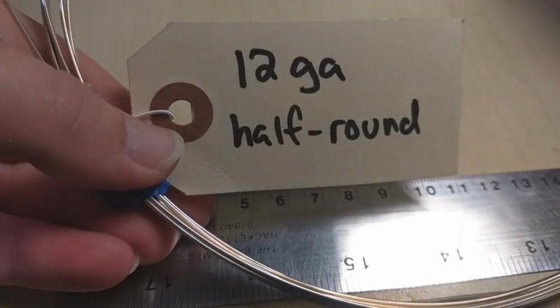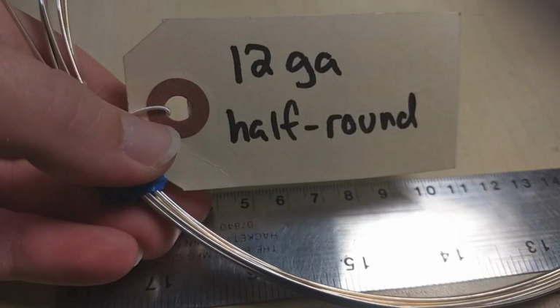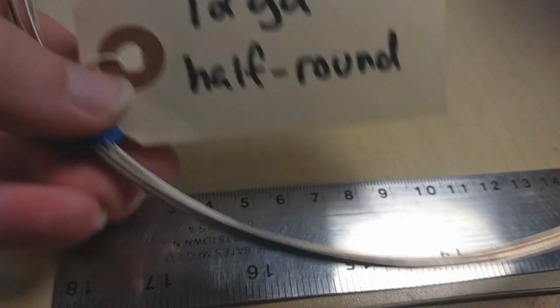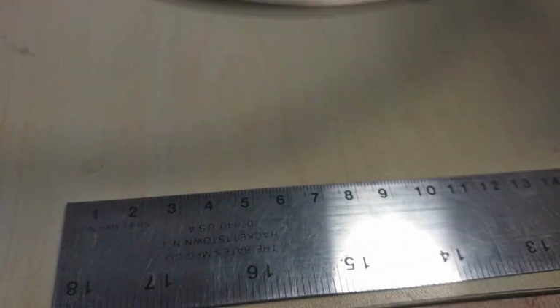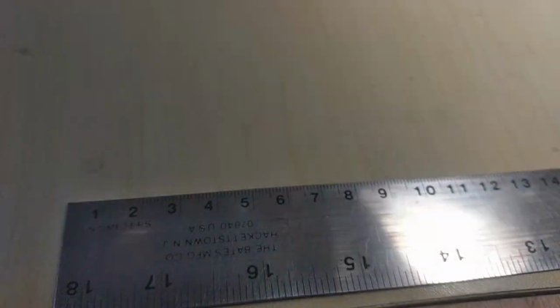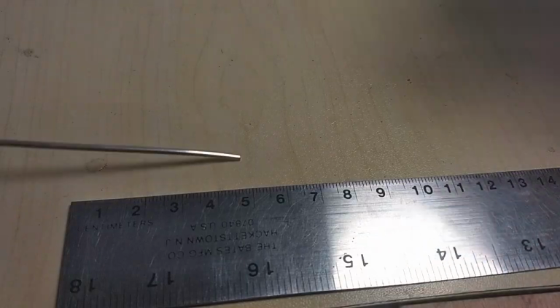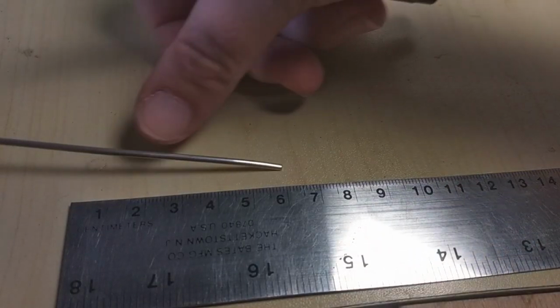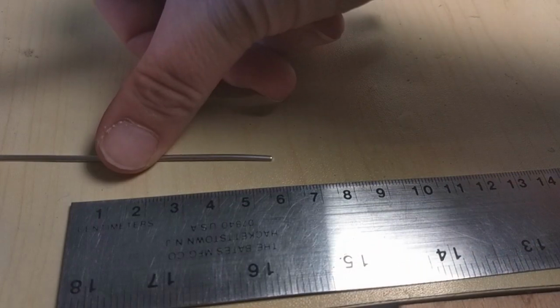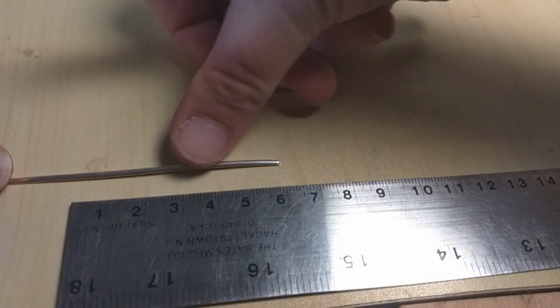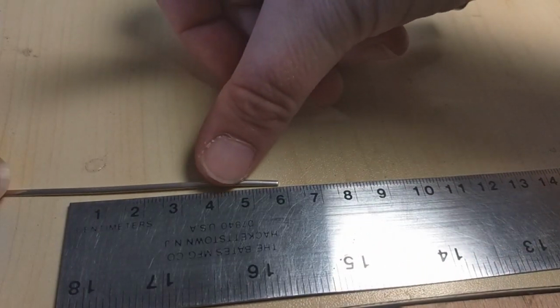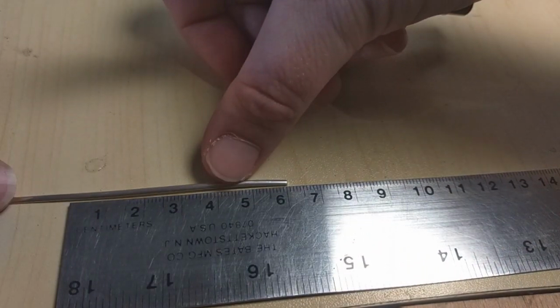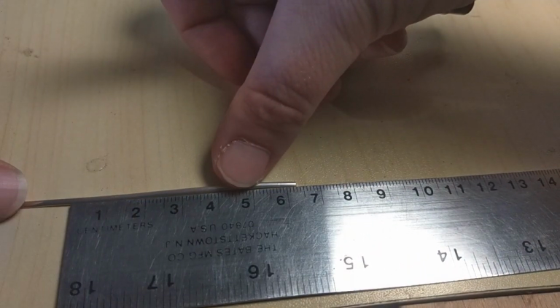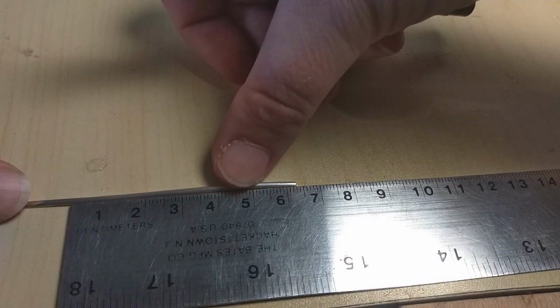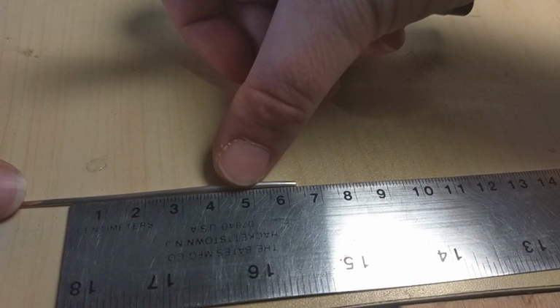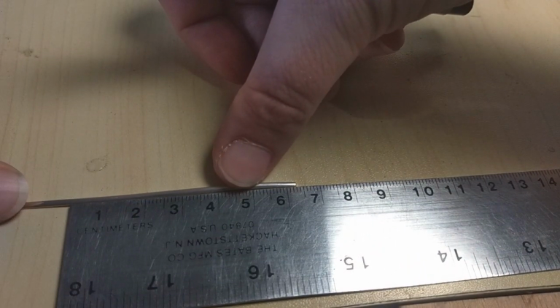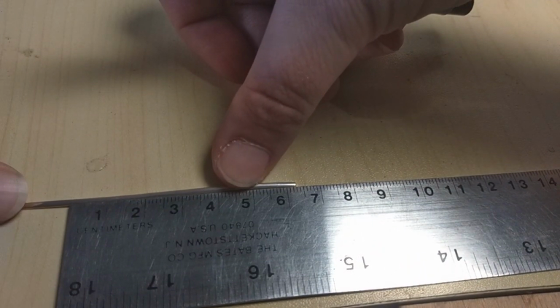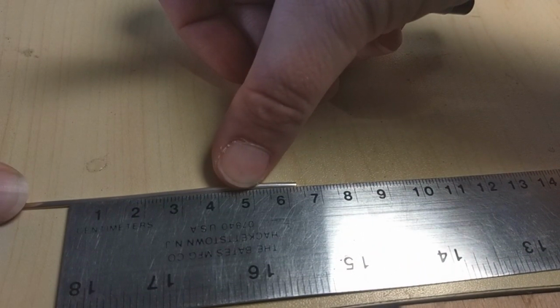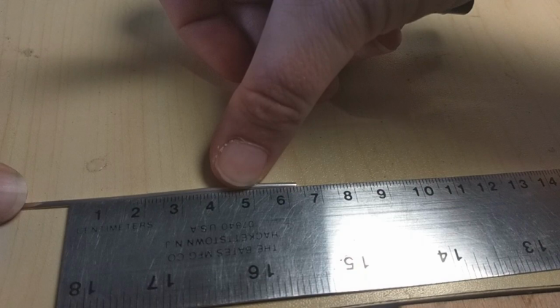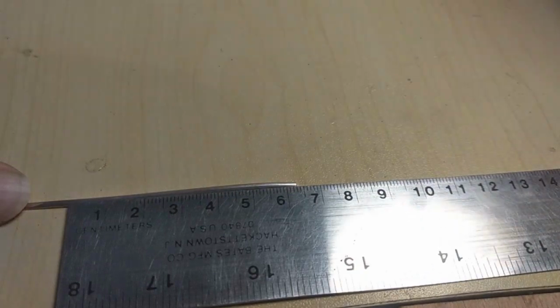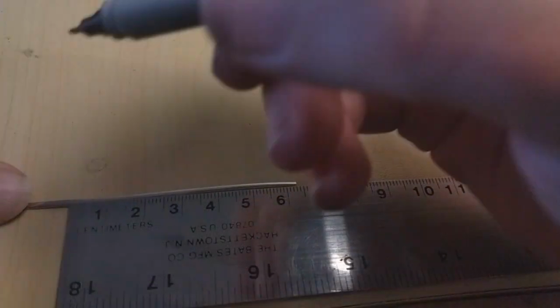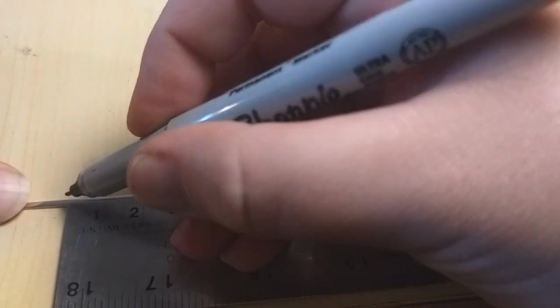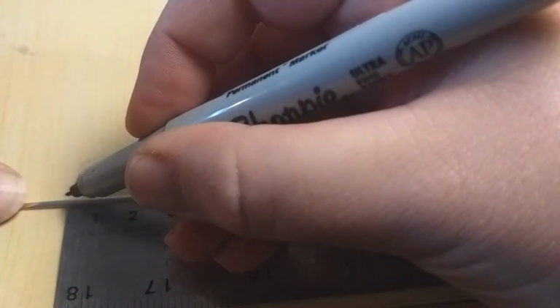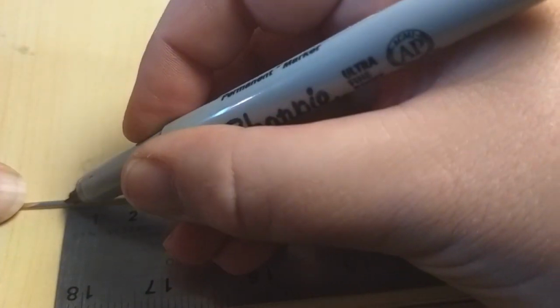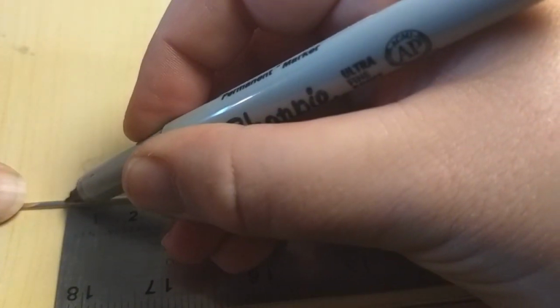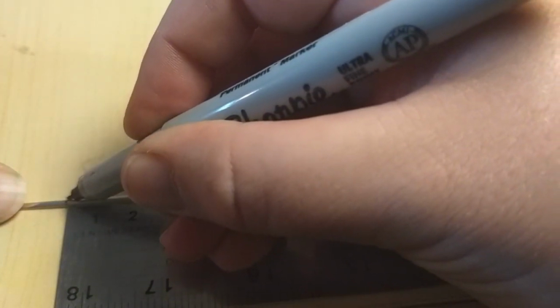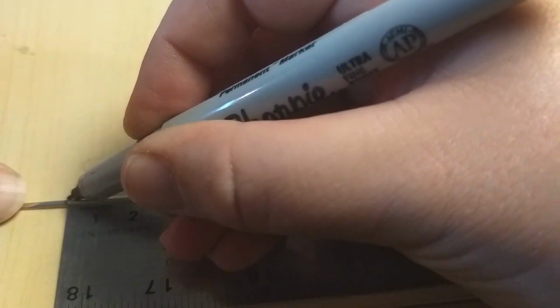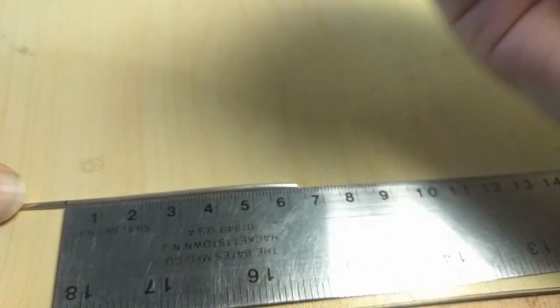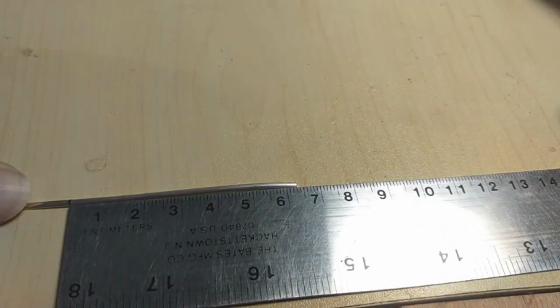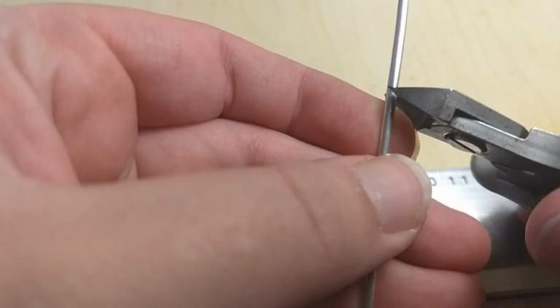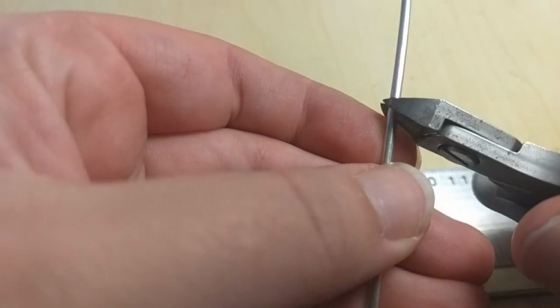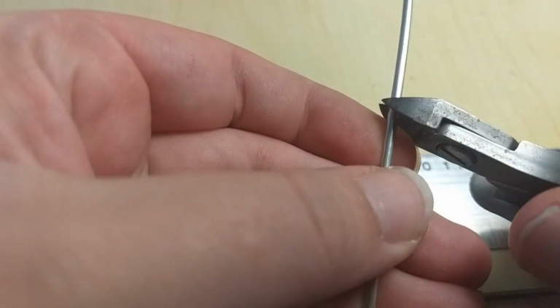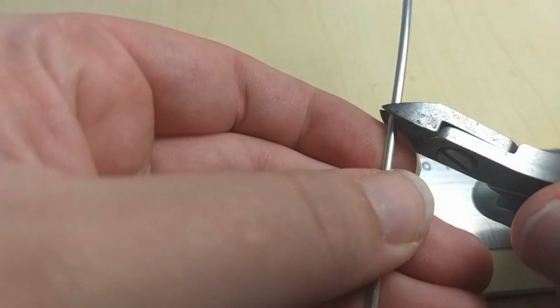To start, cut a length of 12 gauge half round wire. I'm using 63 millimeters for a size 9 ring. Use a Sharpie to help you measure and then make your cut.